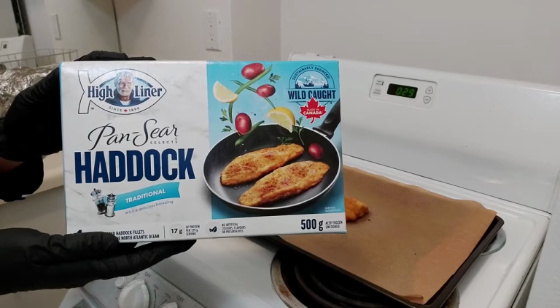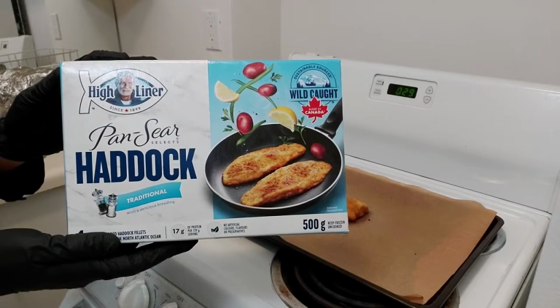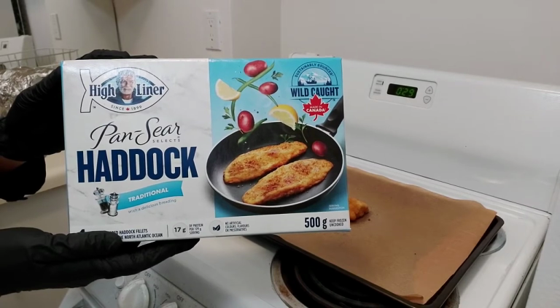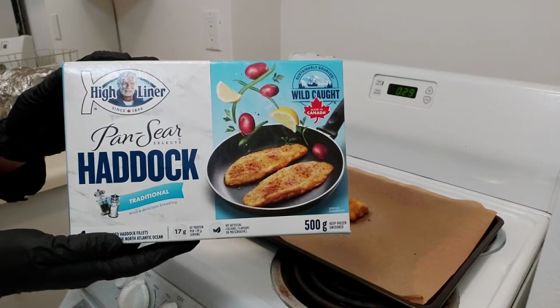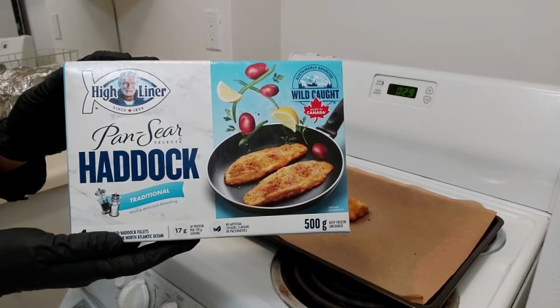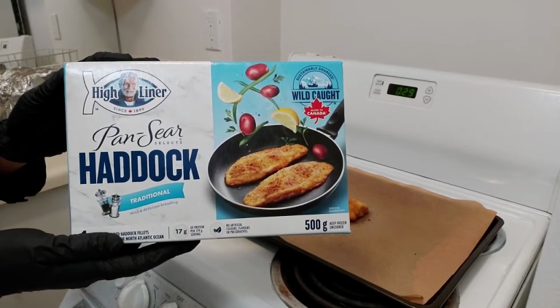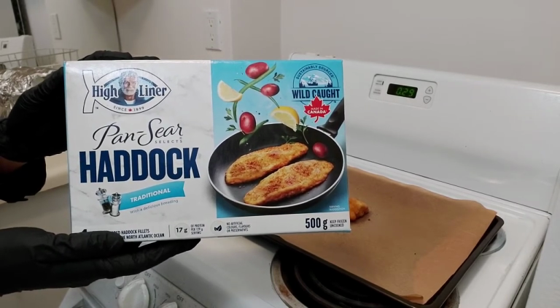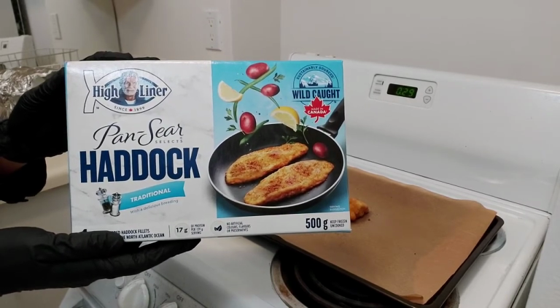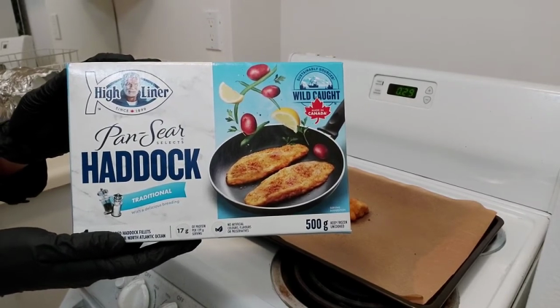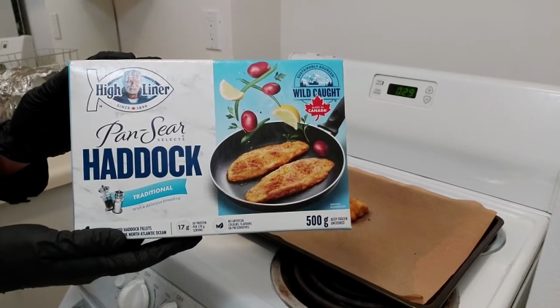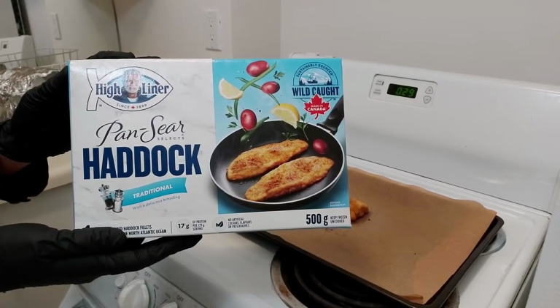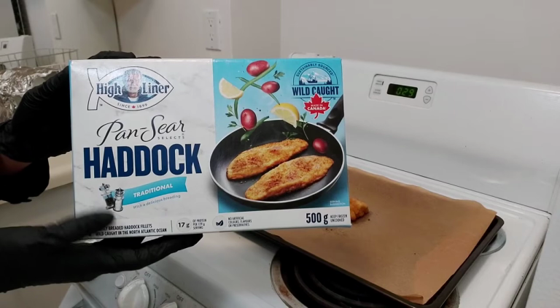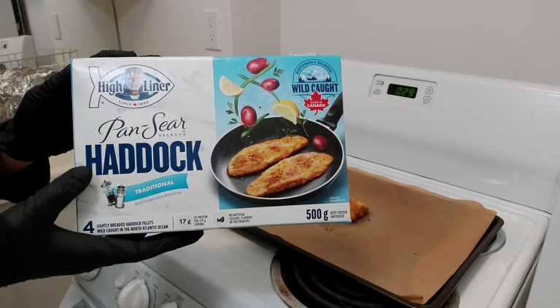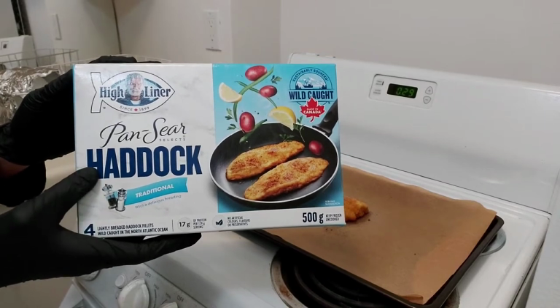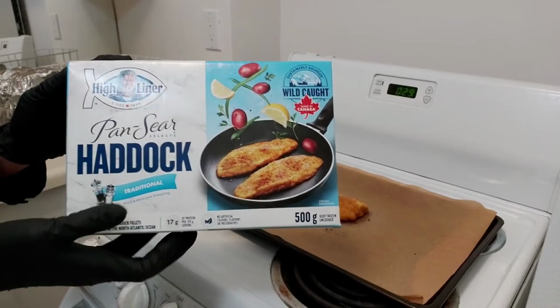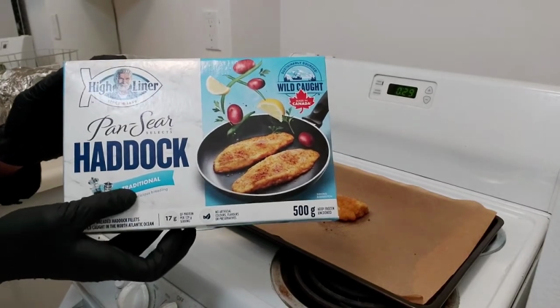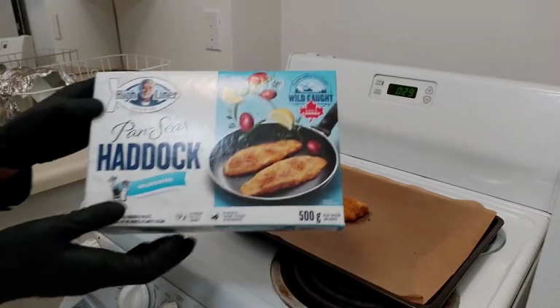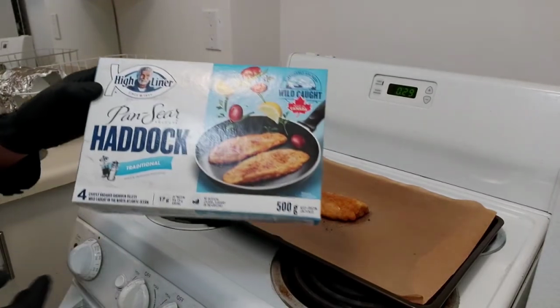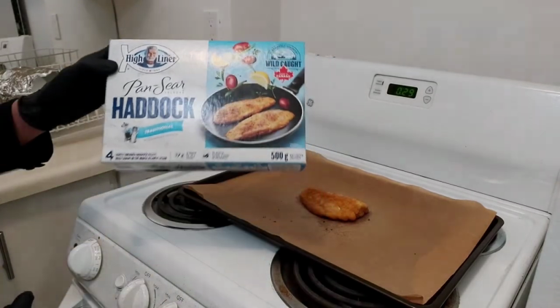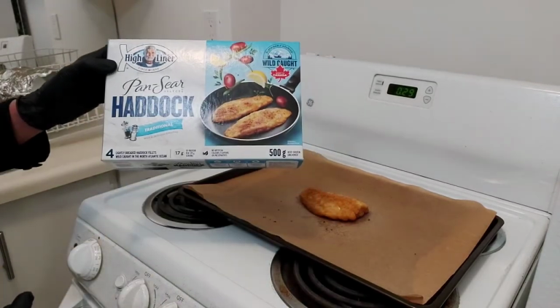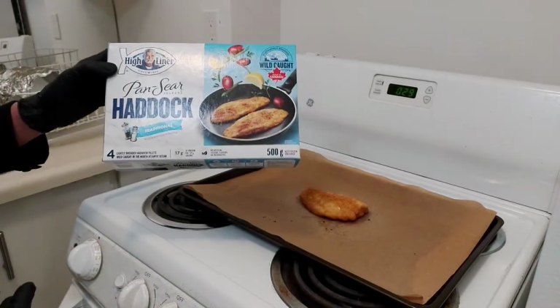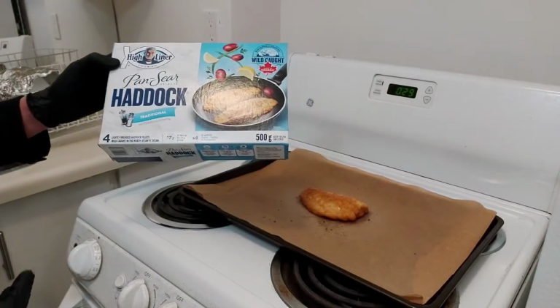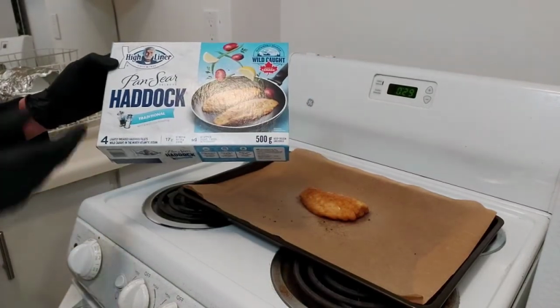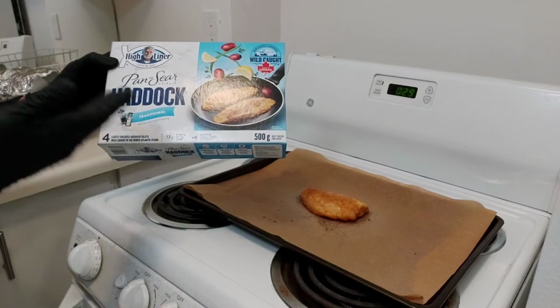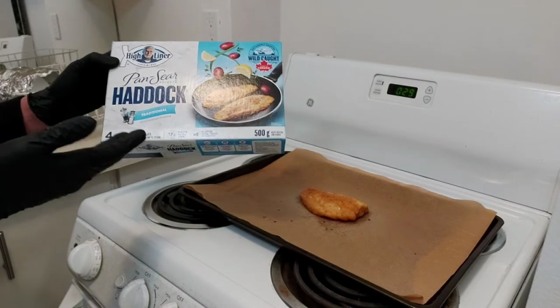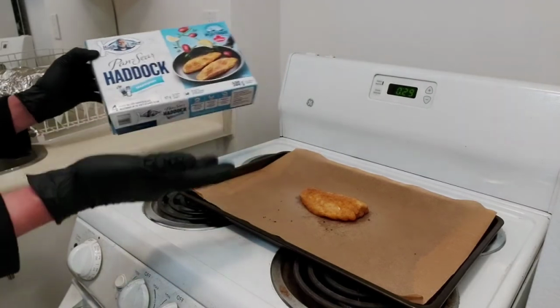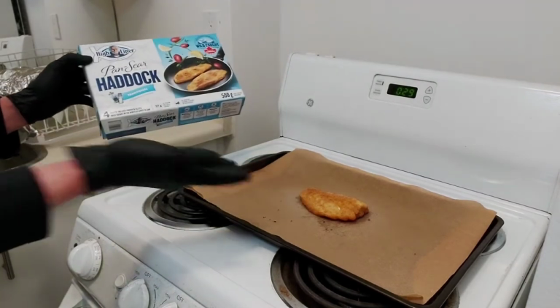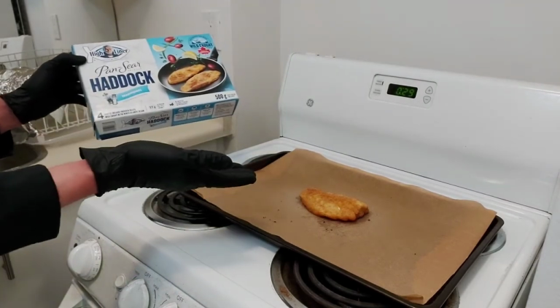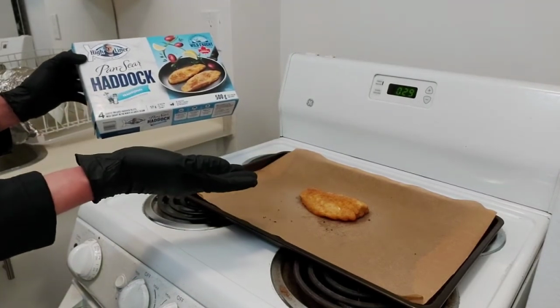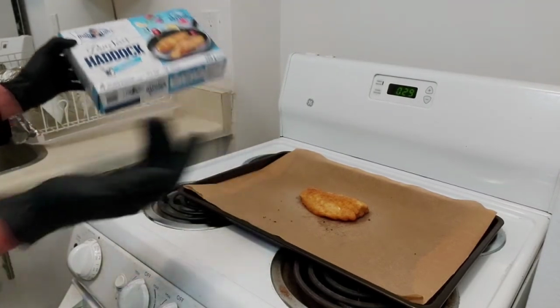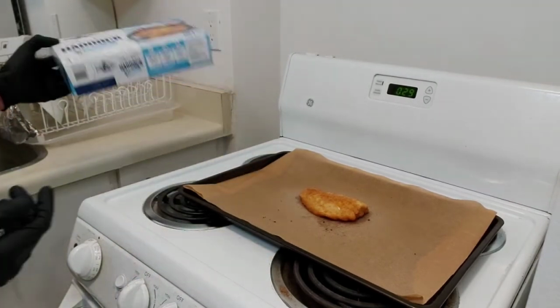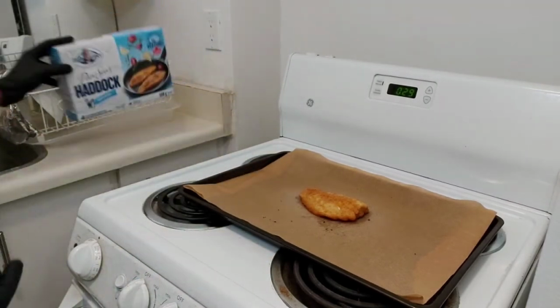Today we are trying High Liner Pan Sear Selects Haddock, traditional. This is the pan seared — although I didn't actually pan sear it, I cooked it in the oven on a pan.